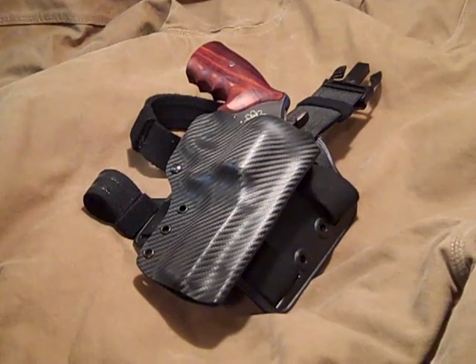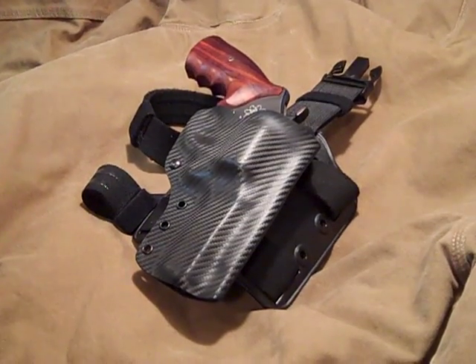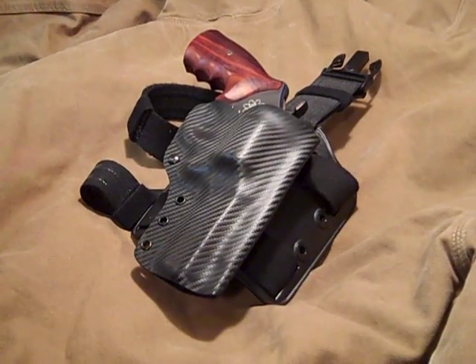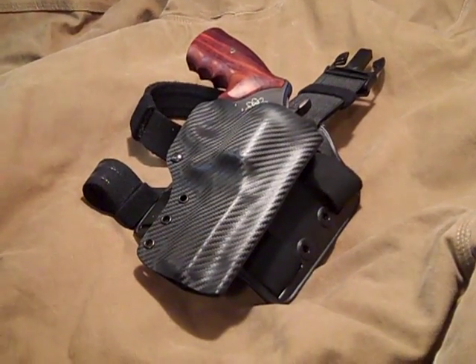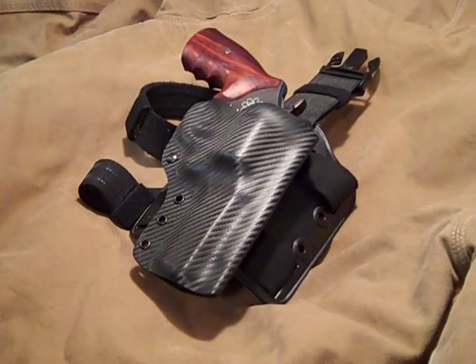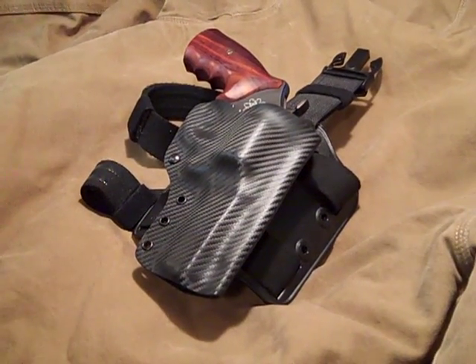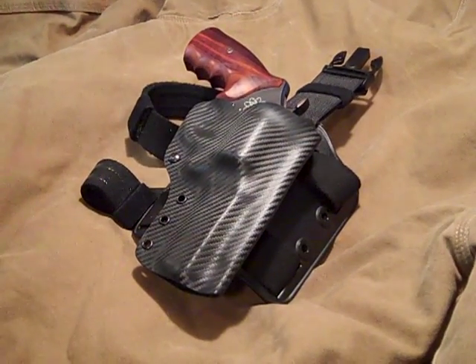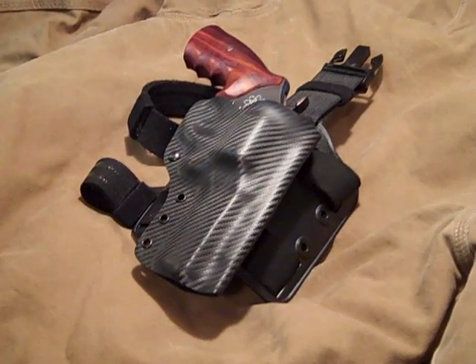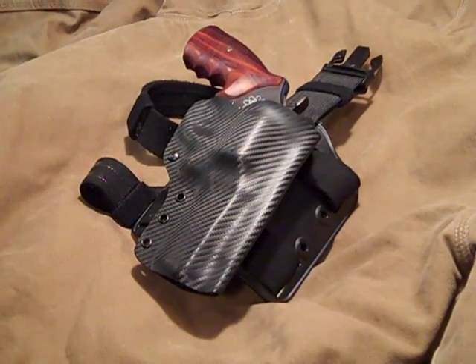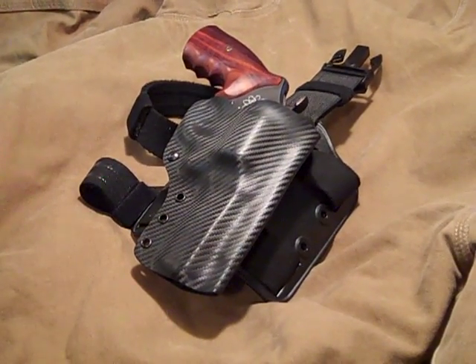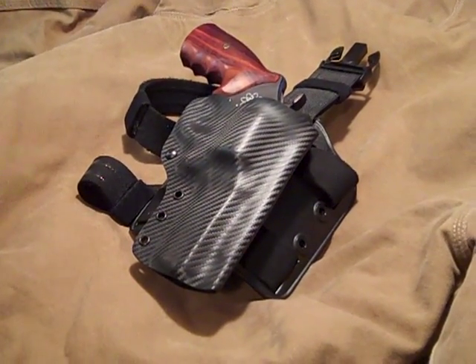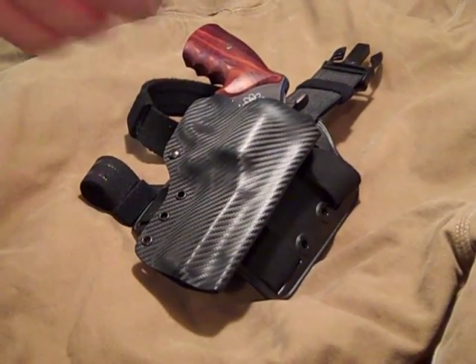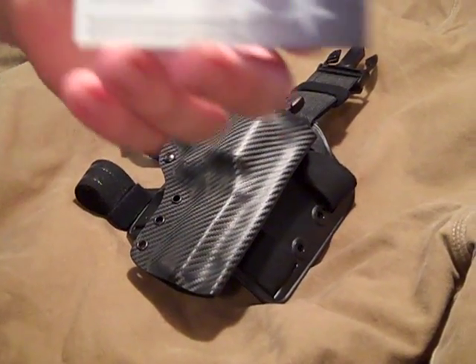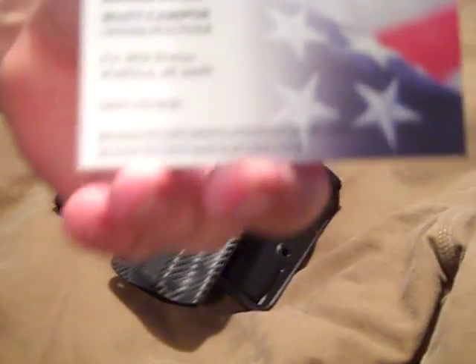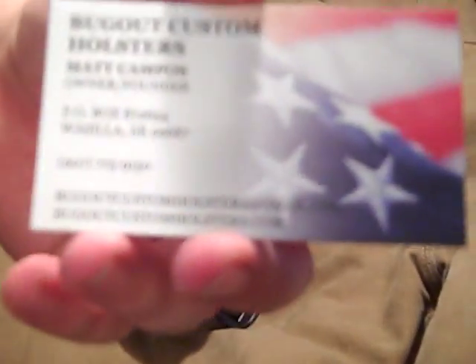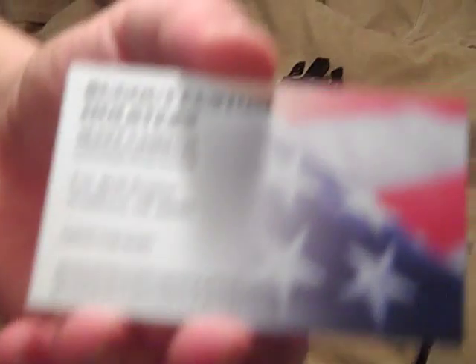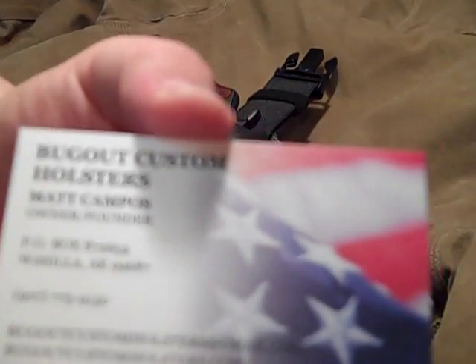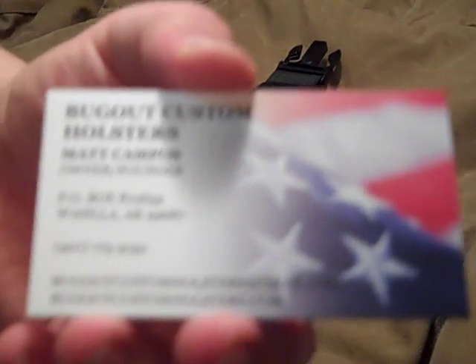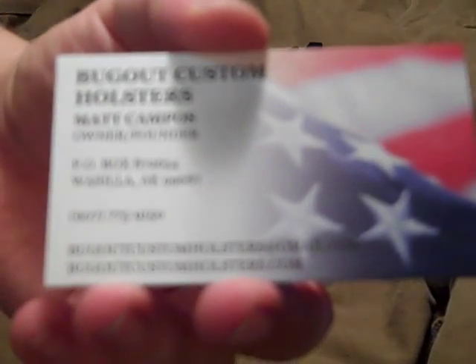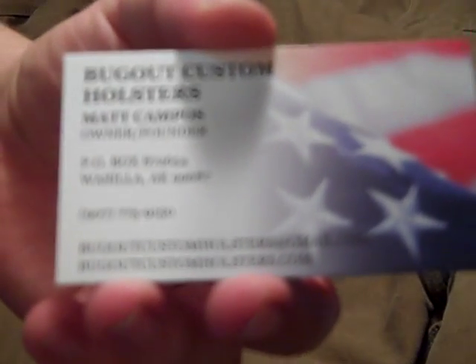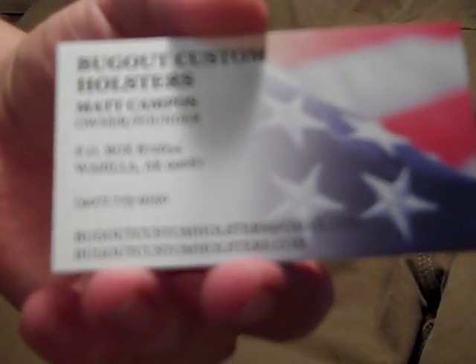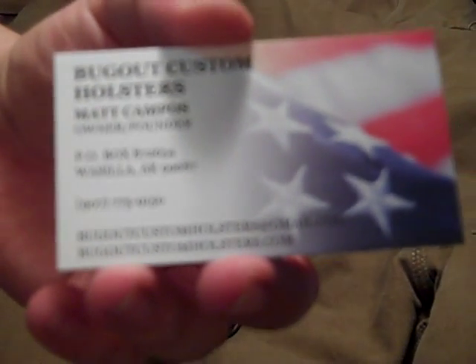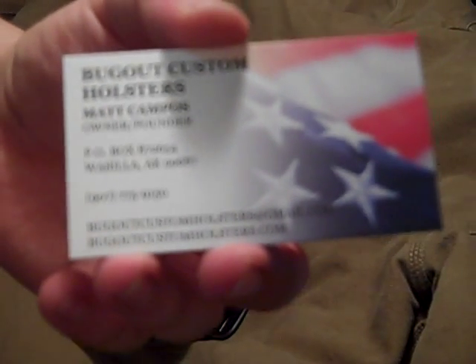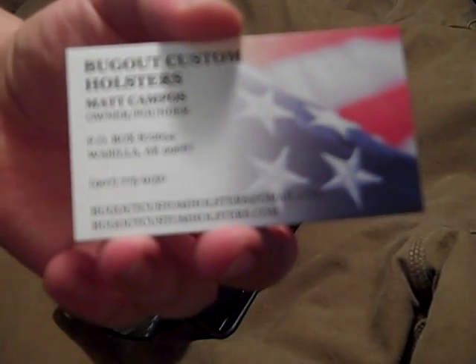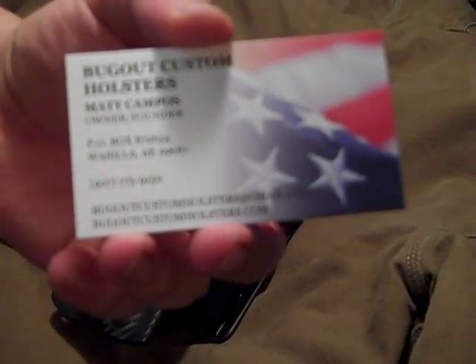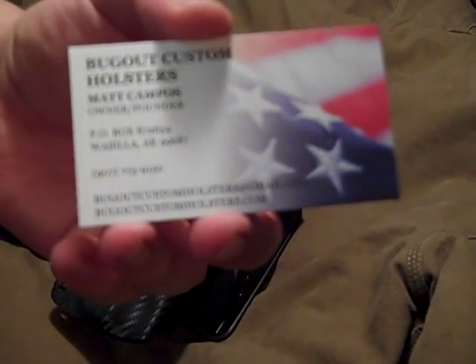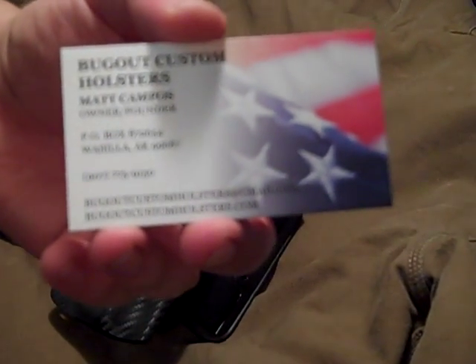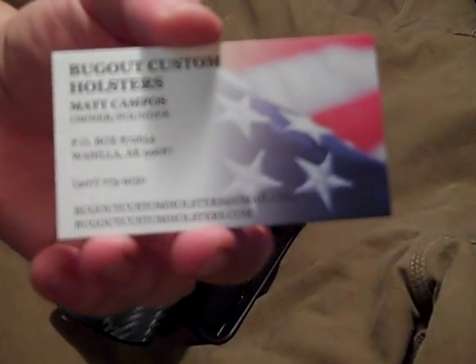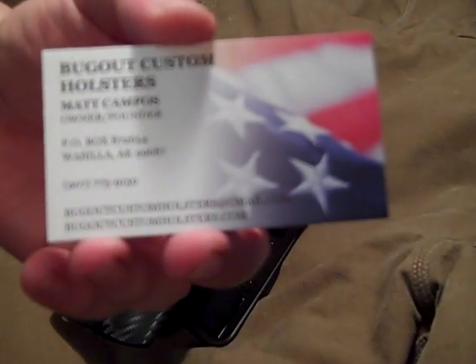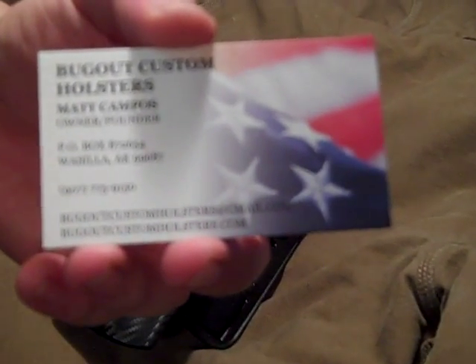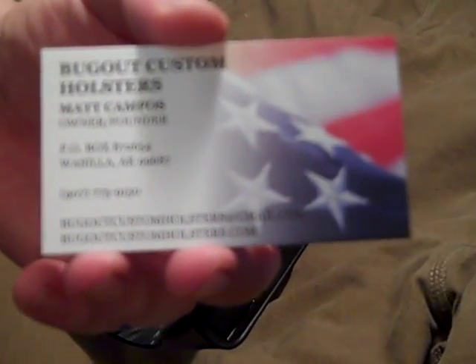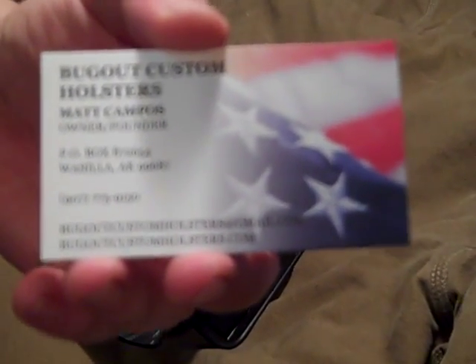Hey everybody, this is Matt from Bugout Custom Holsters based in Wasilla, Alaska. All the contact information — which probably isn't going to zoom in too well — camera sucks pretty bad.